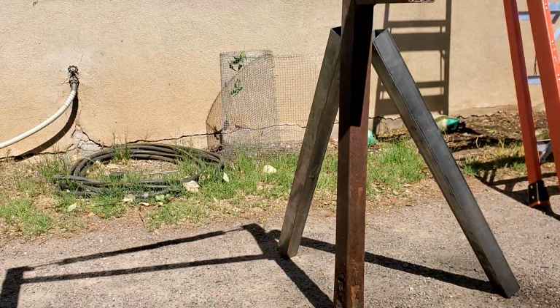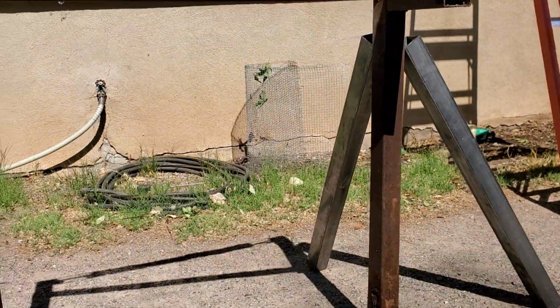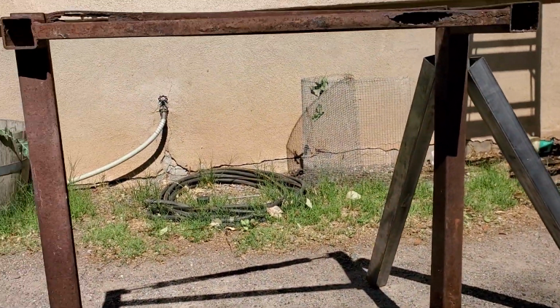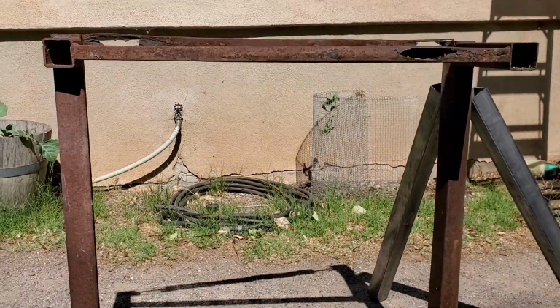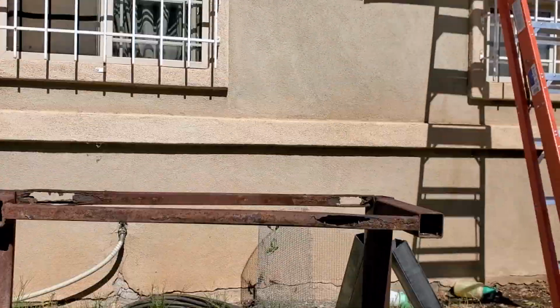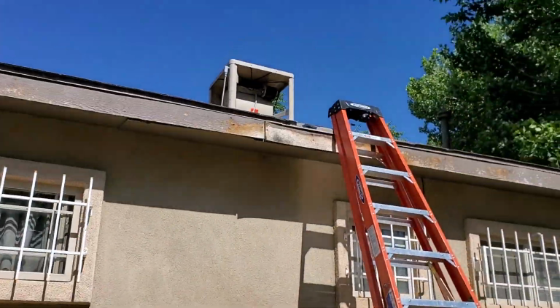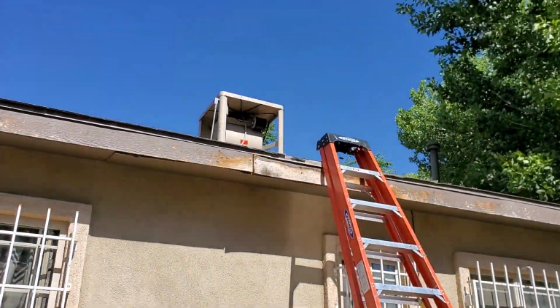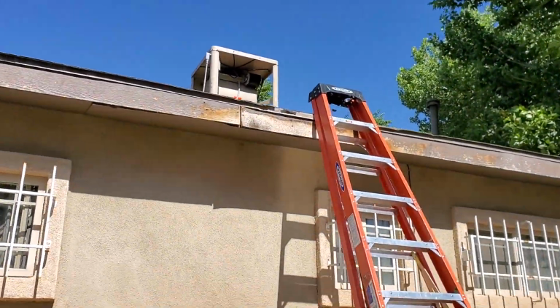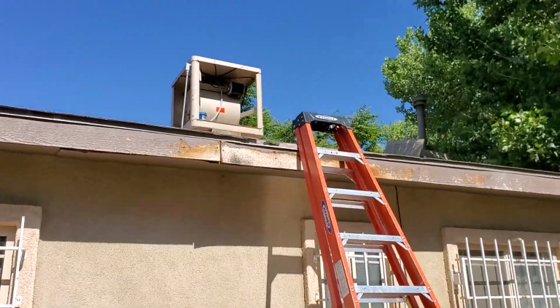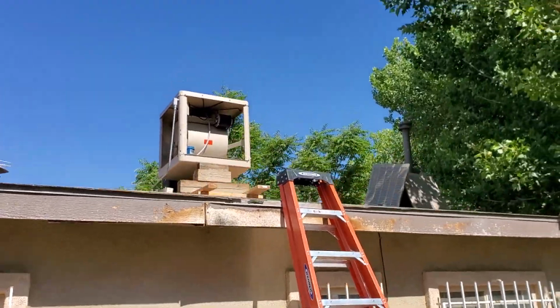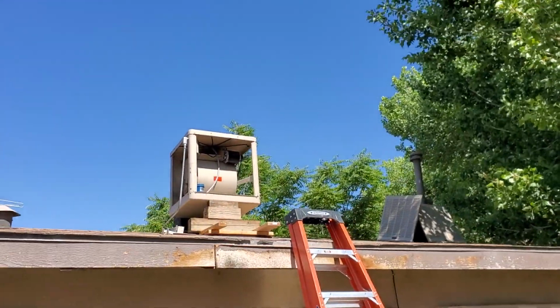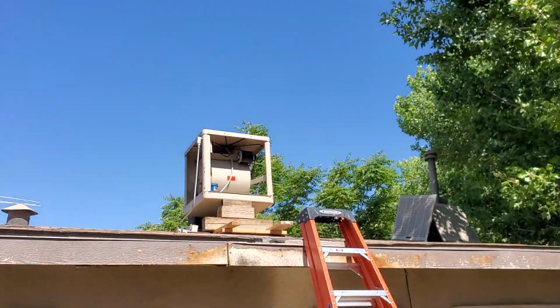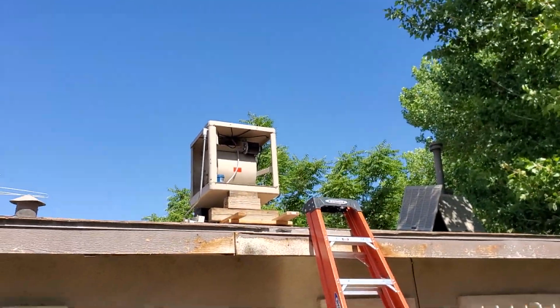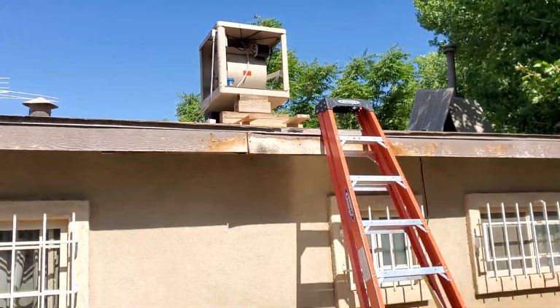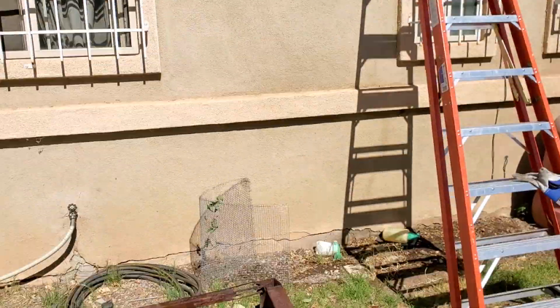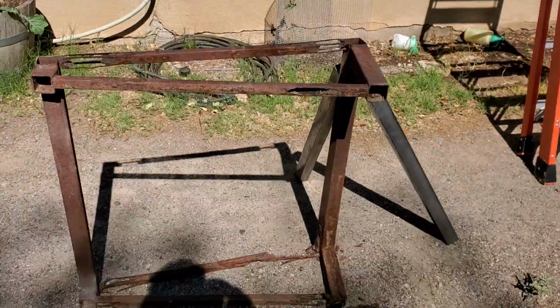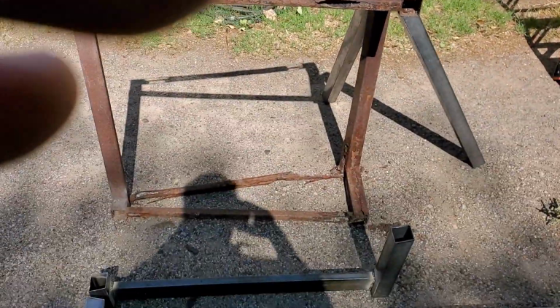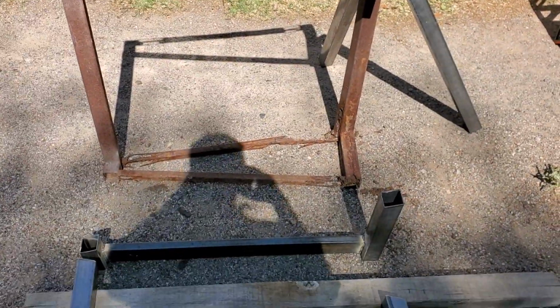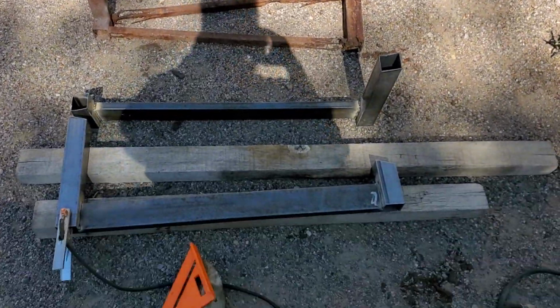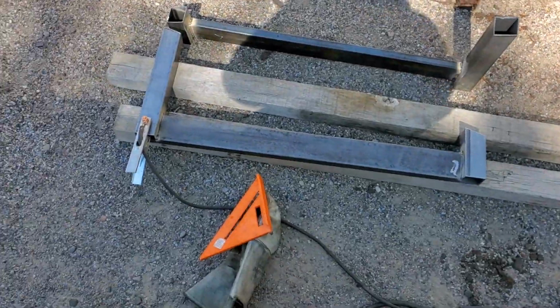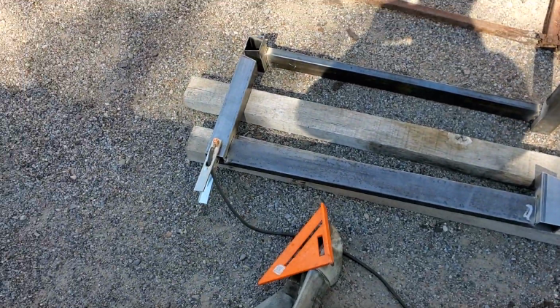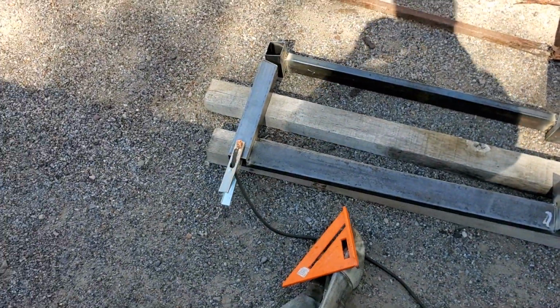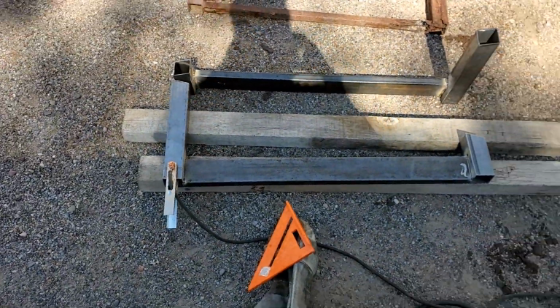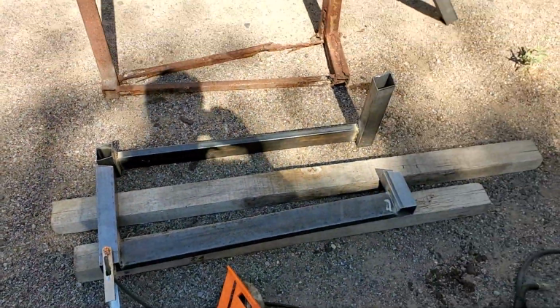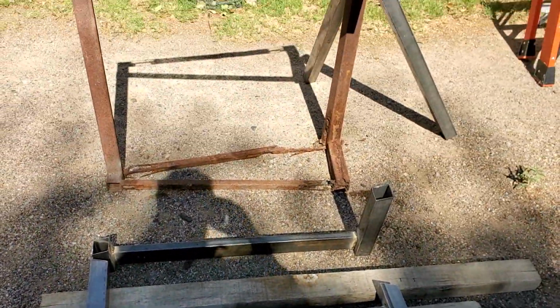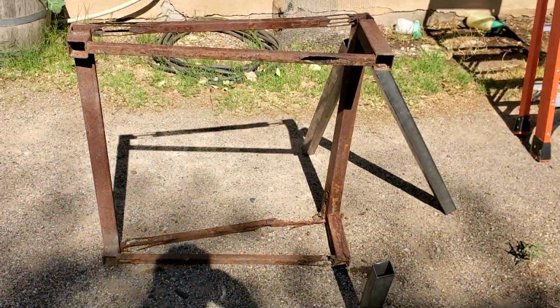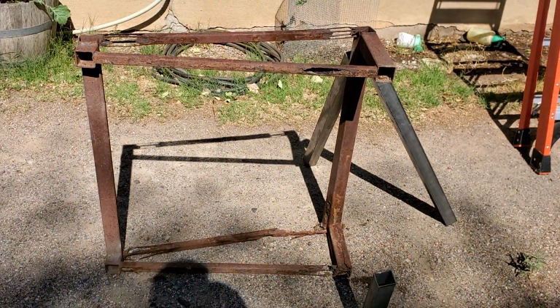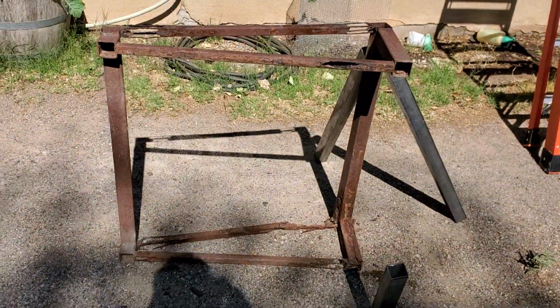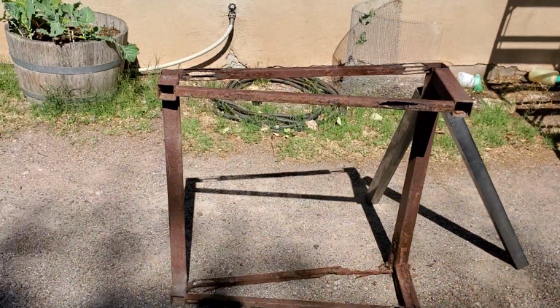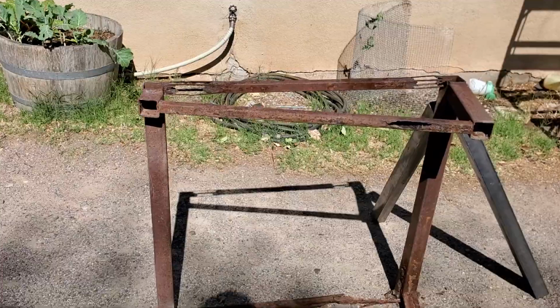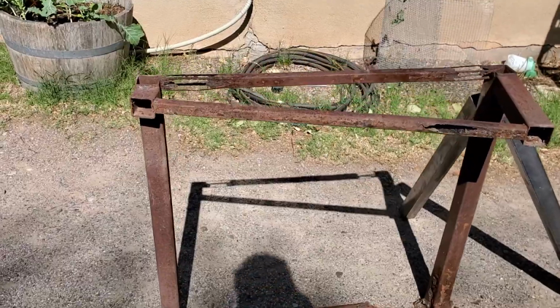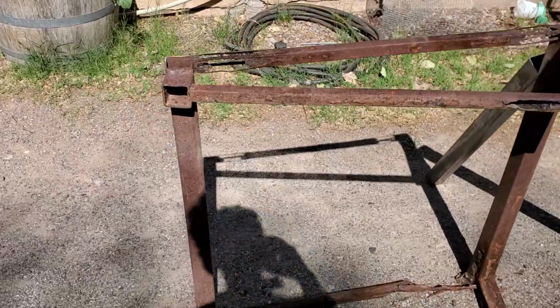So we're replacing this air conditioning thing, we've got the air conditioner shored up. And my friend went to go get some spray paint so we can keep it quickly from rusting out like this.